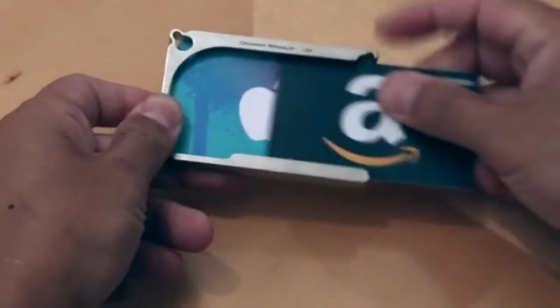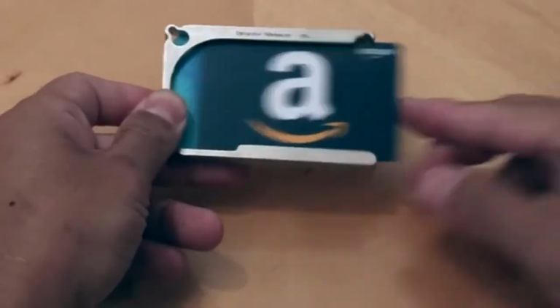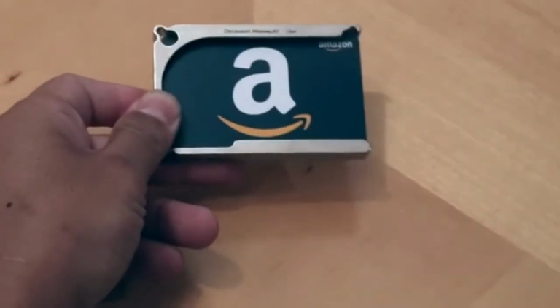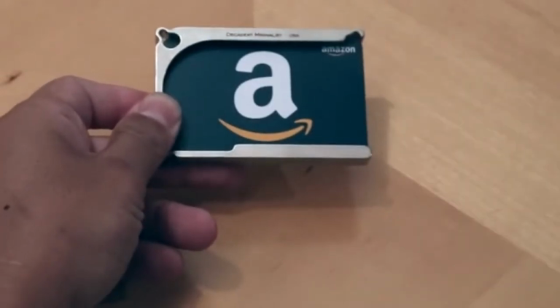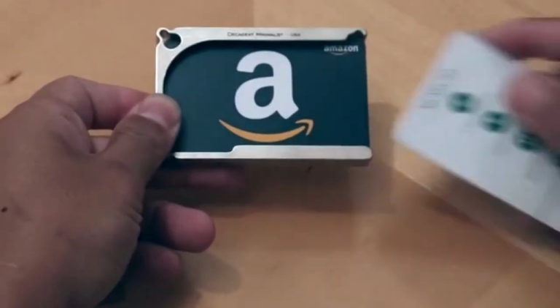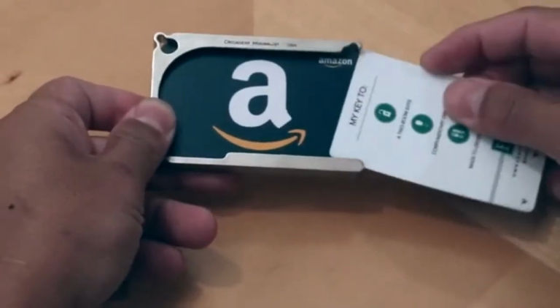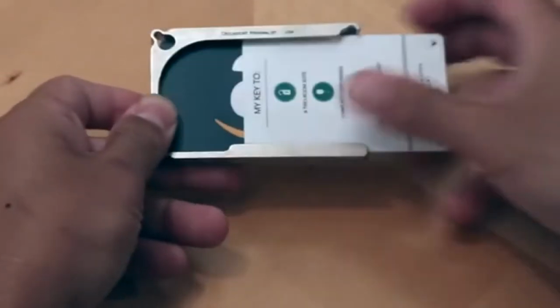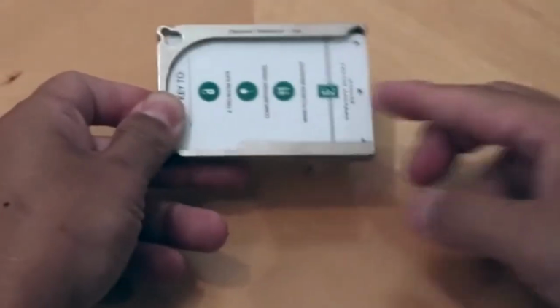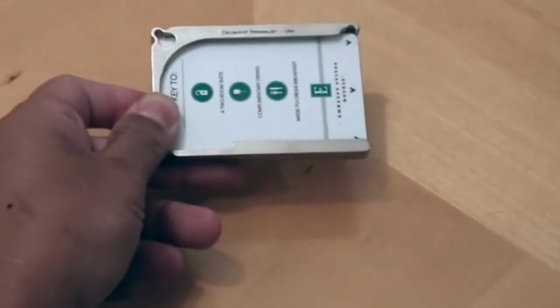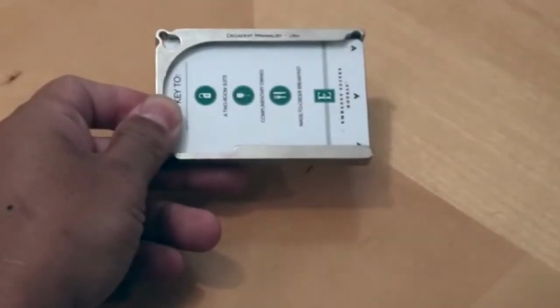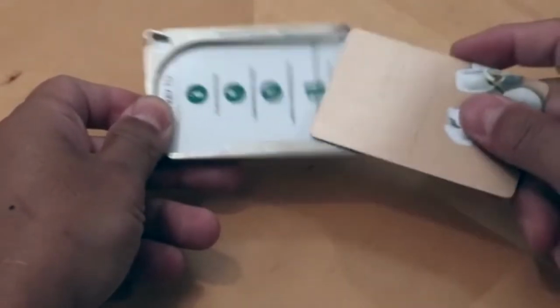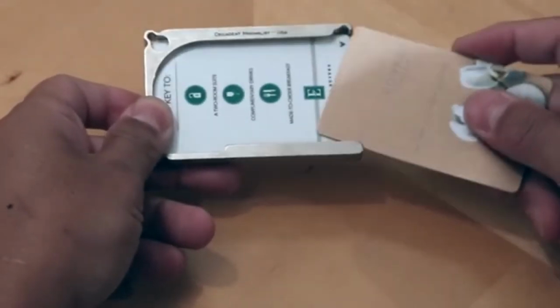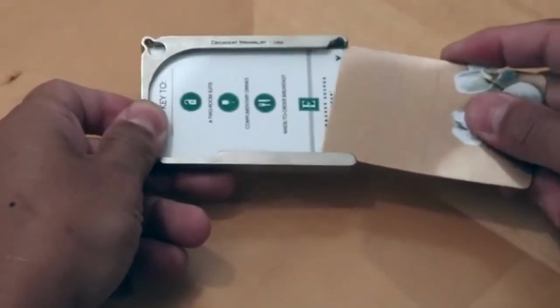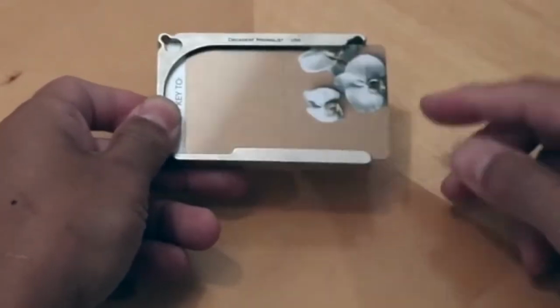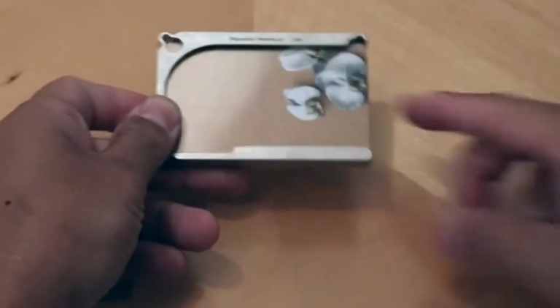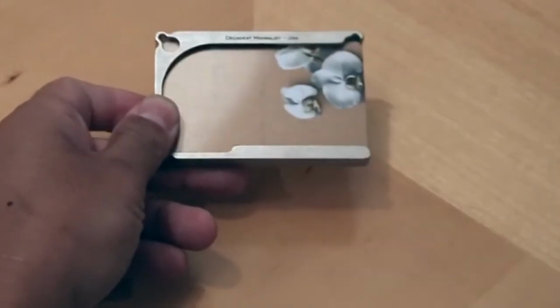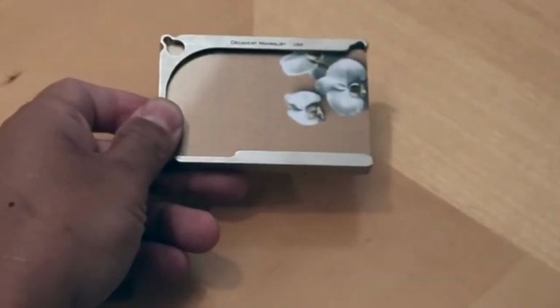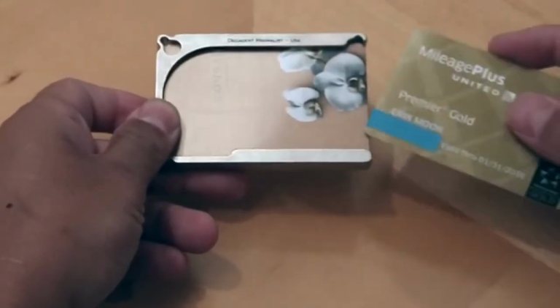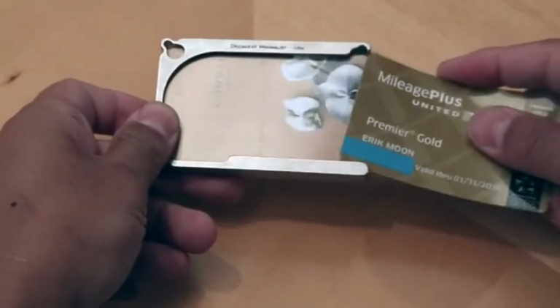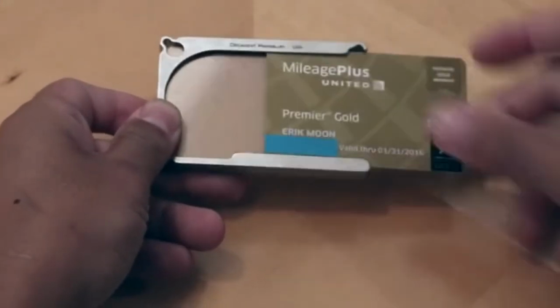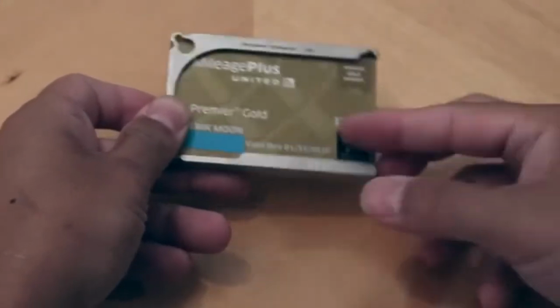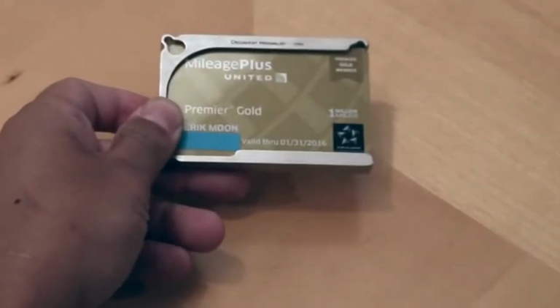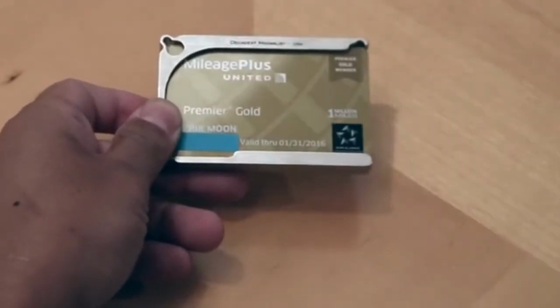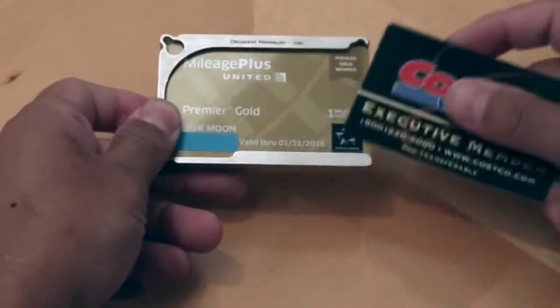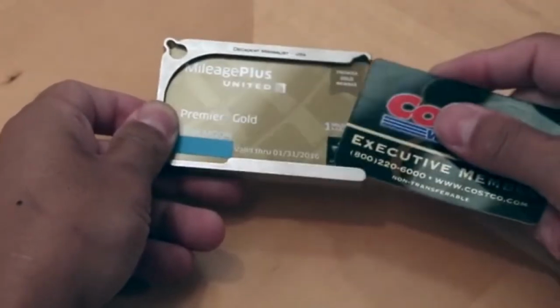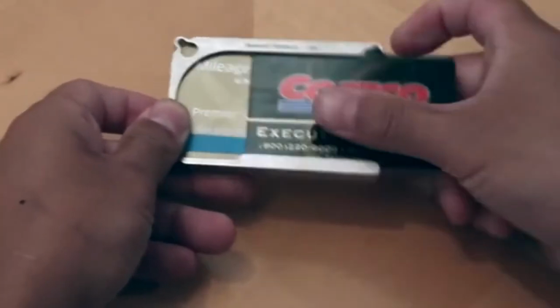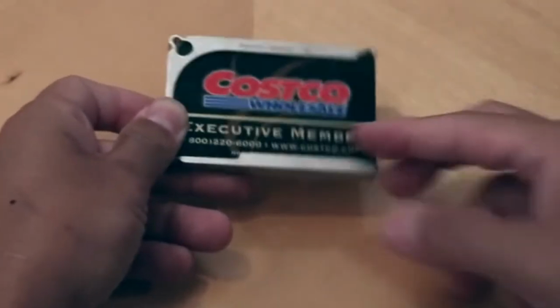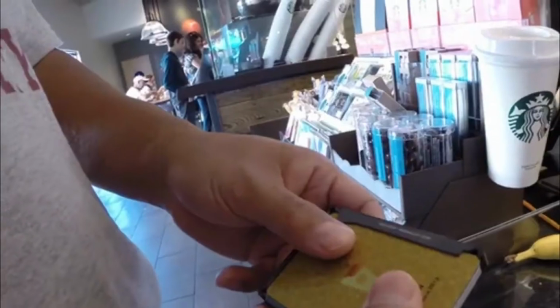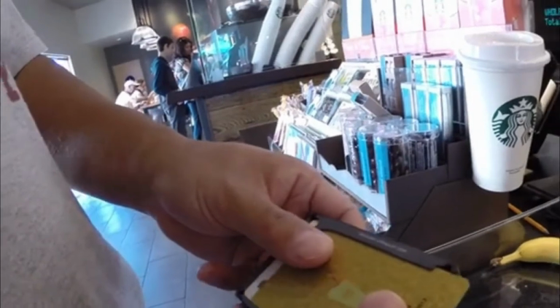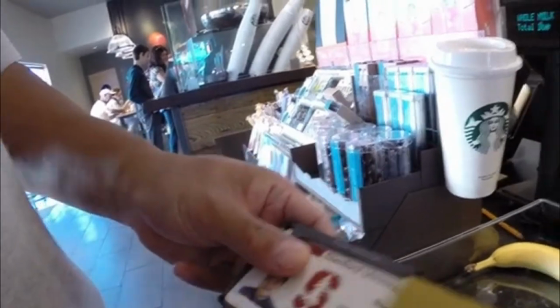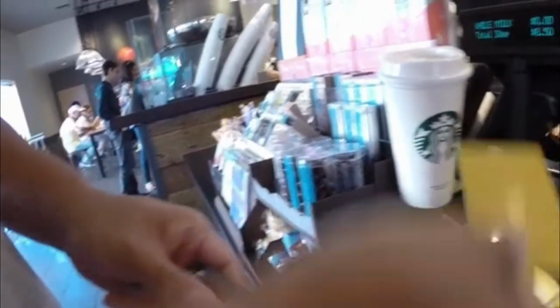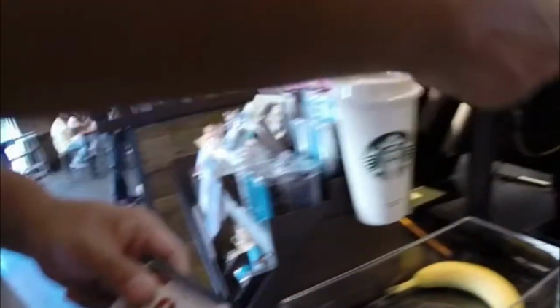DM1 is available in nickel, titanium, or carbon fiber, and in sizes that can hold up to 5, 8, or 12 cards. Click on the link in the description to order yours today.